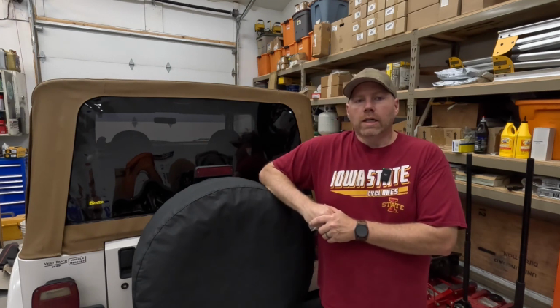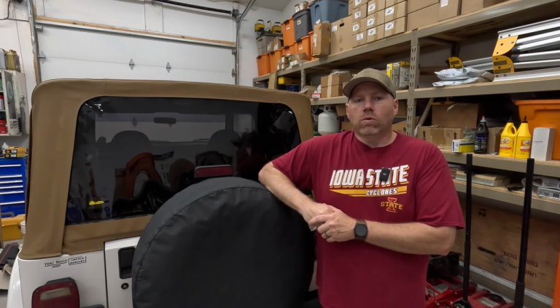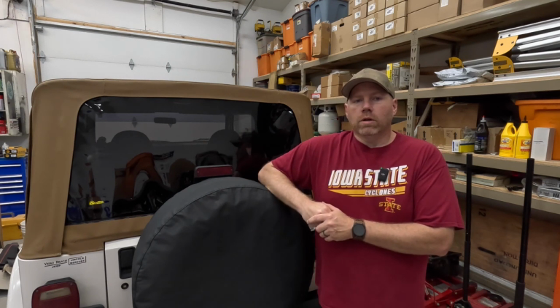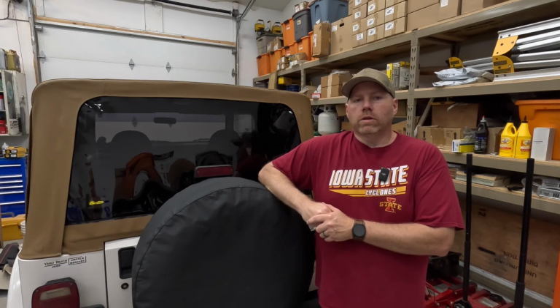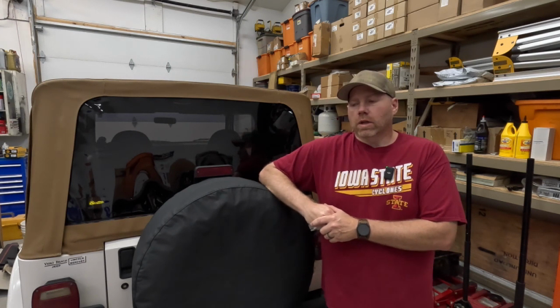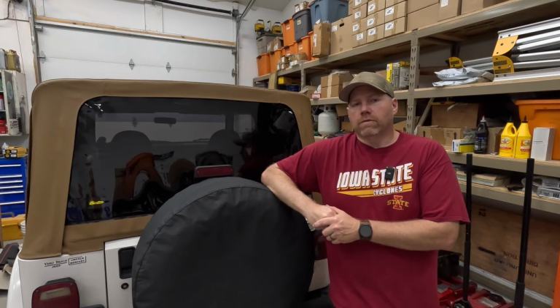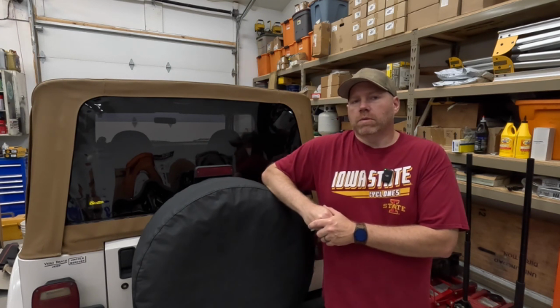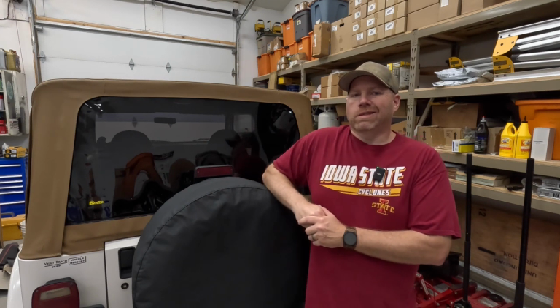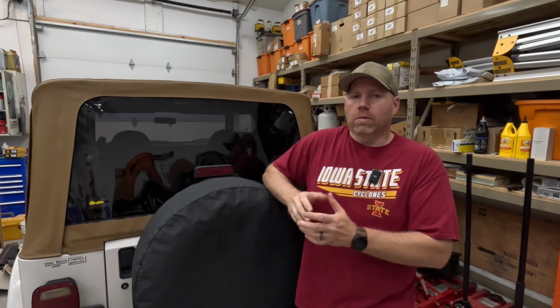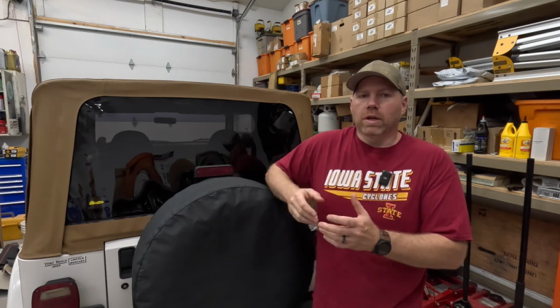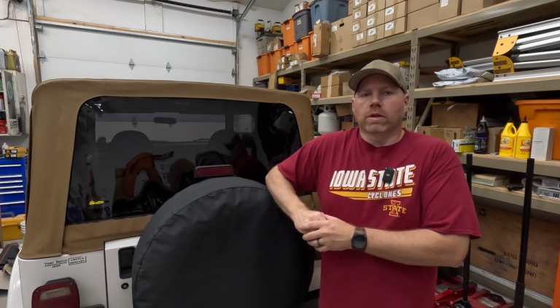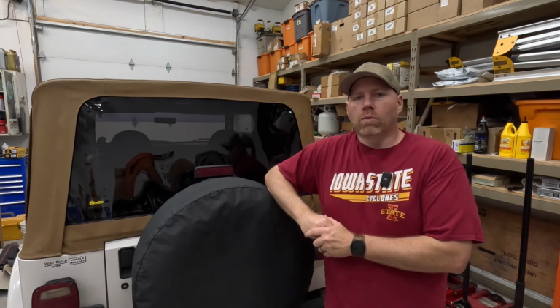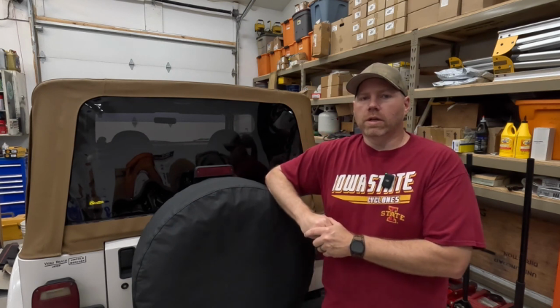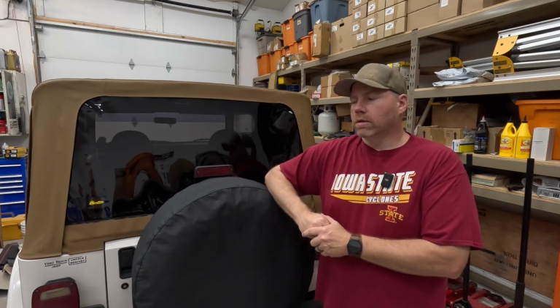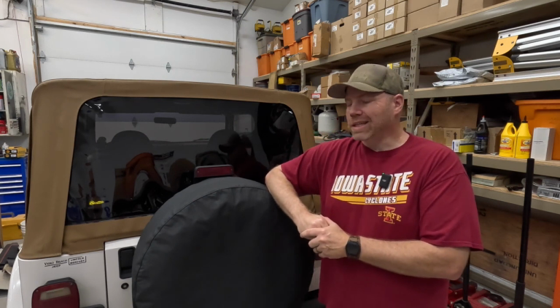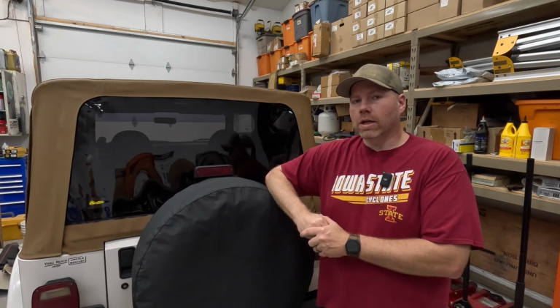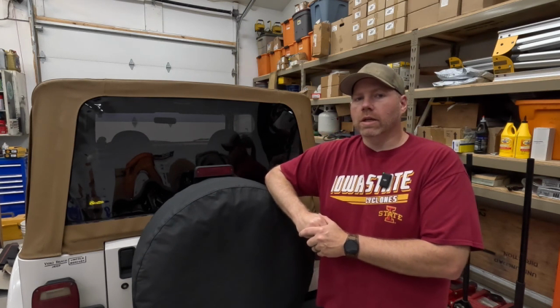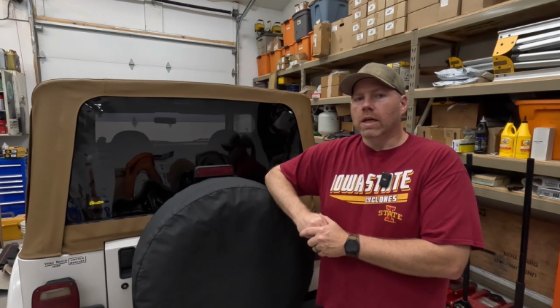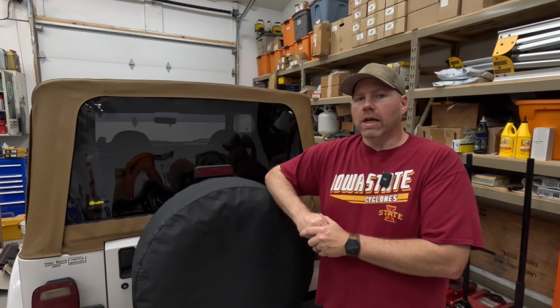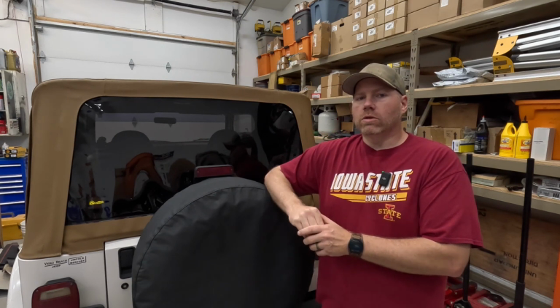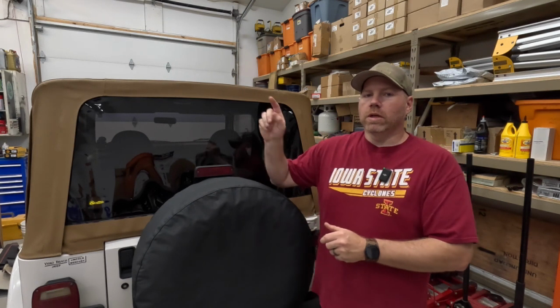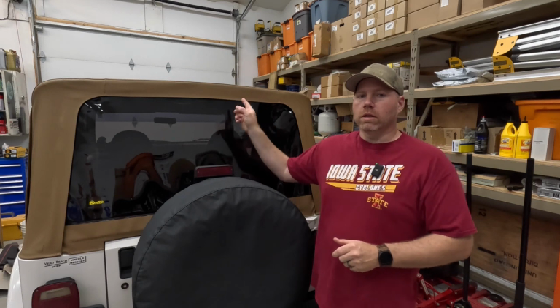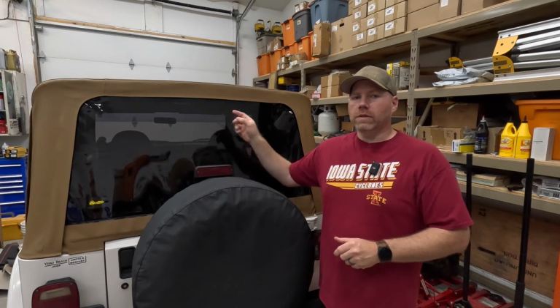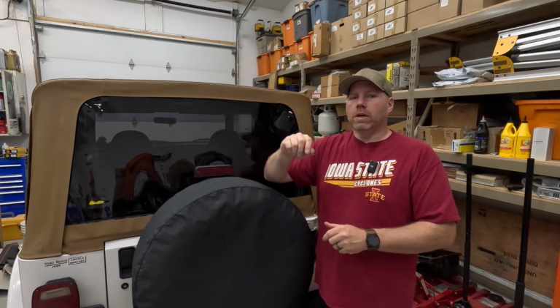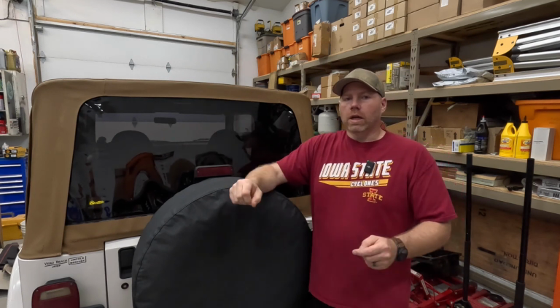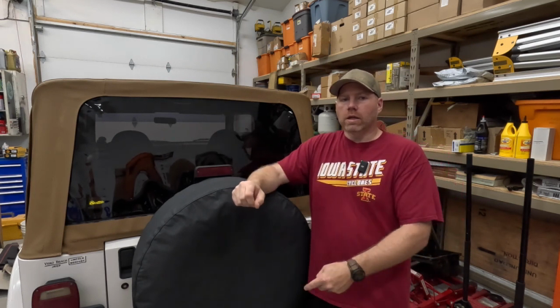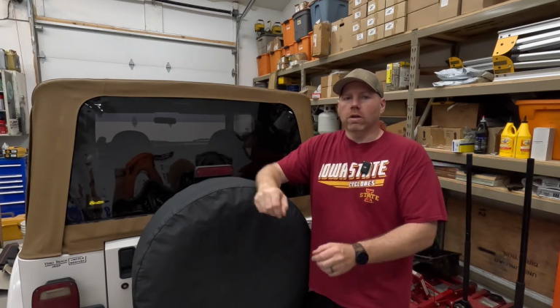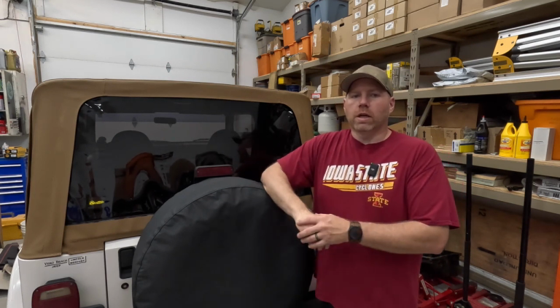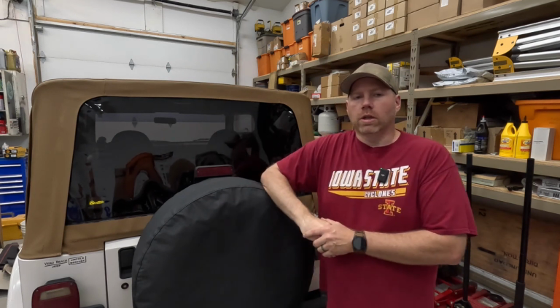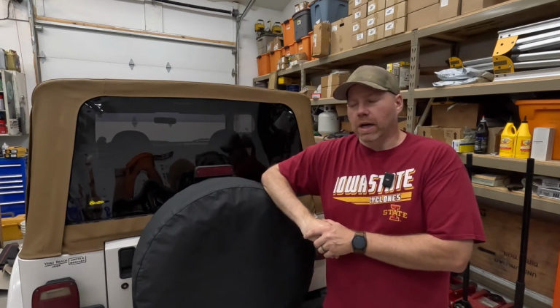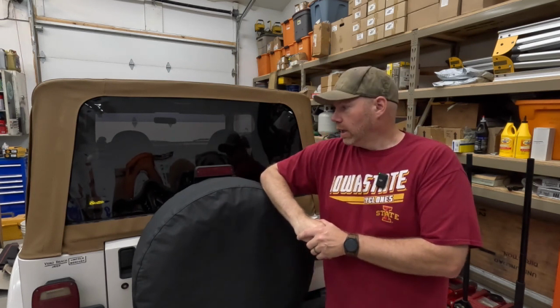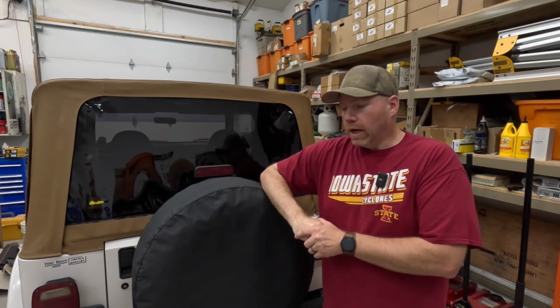Today we are going to finish up the last couple of things I wanted to get done on this, and that is replacing the soft top and installing a hitch in the back.